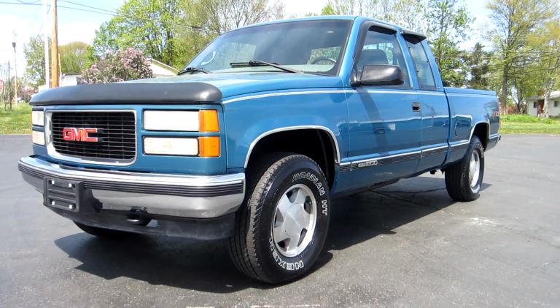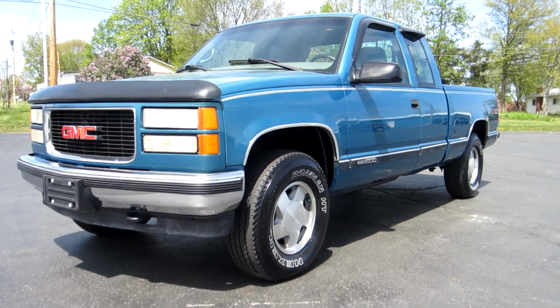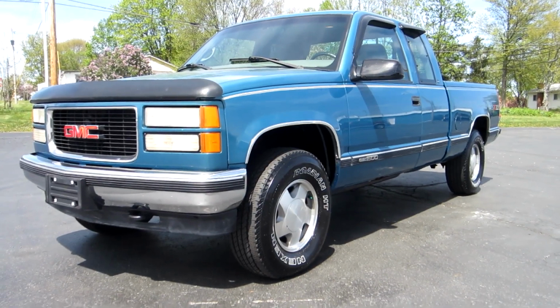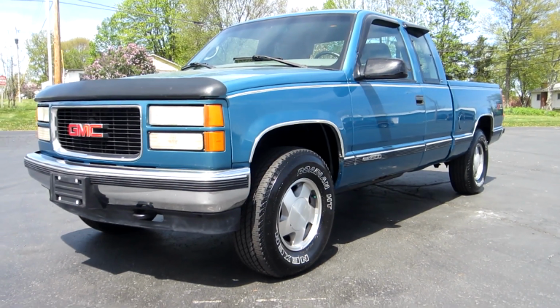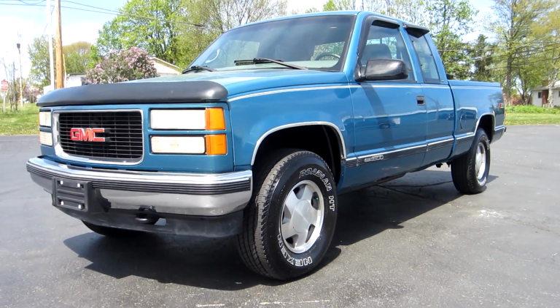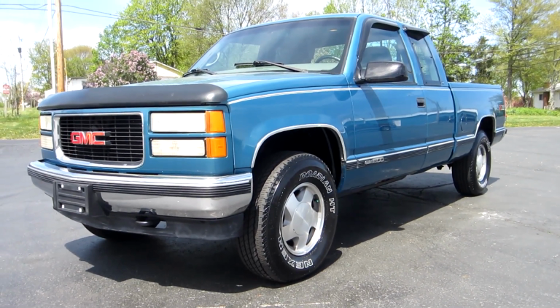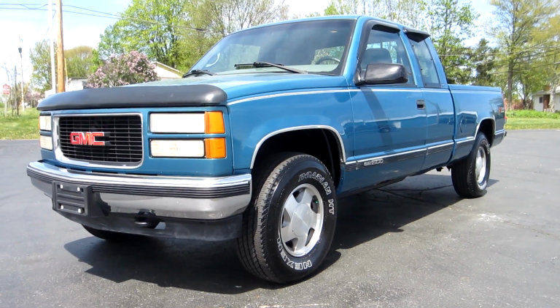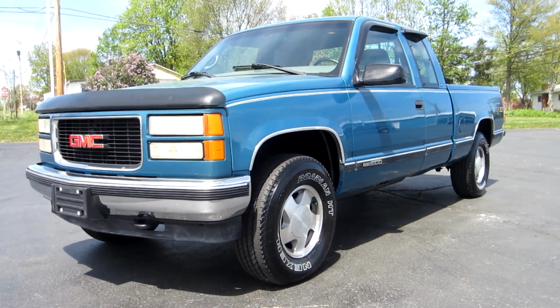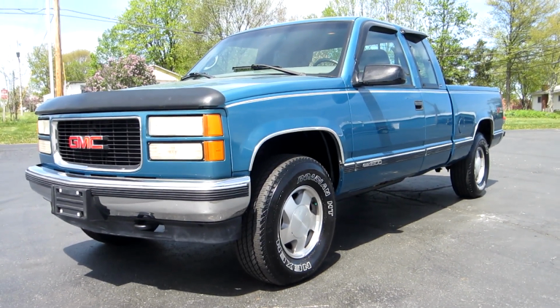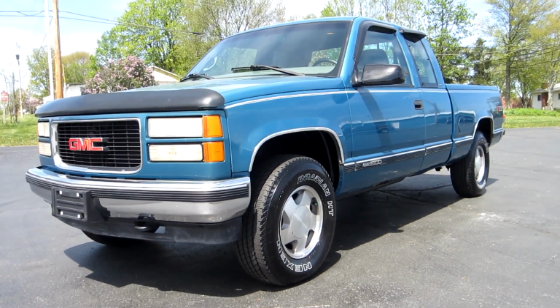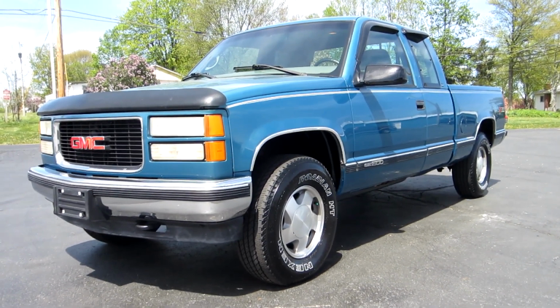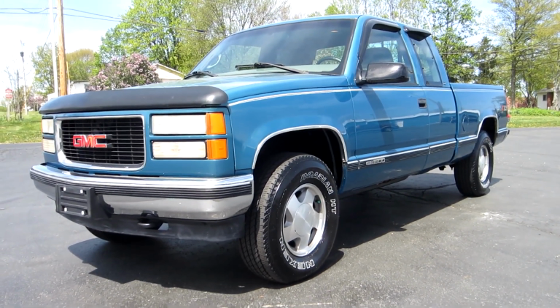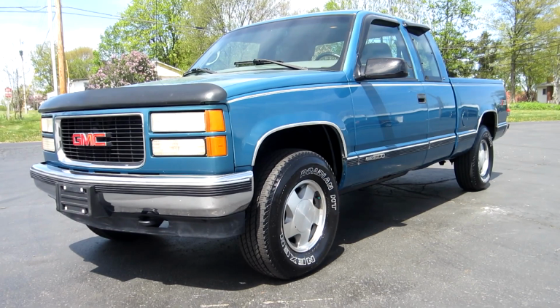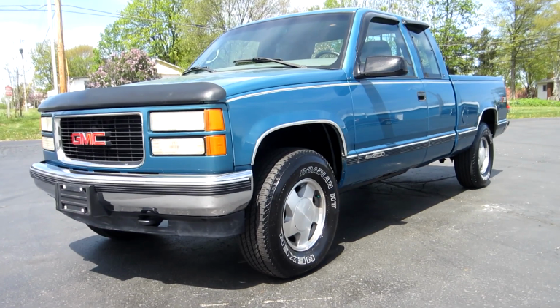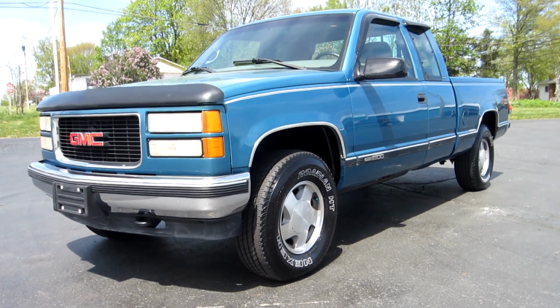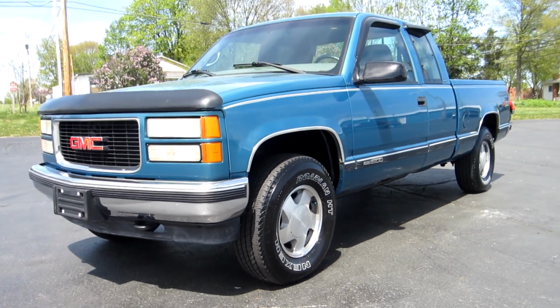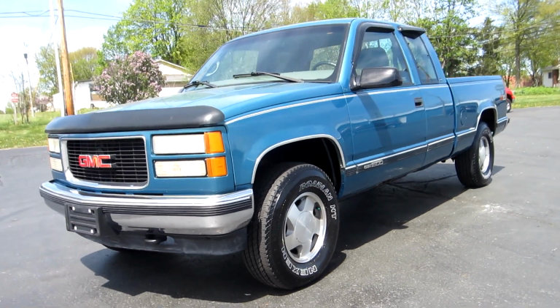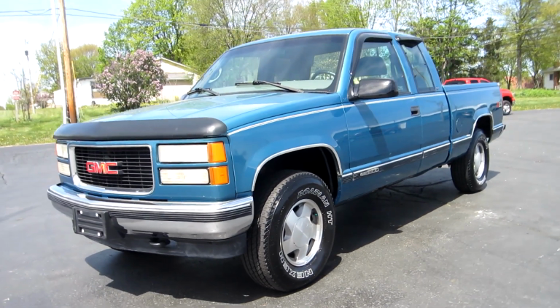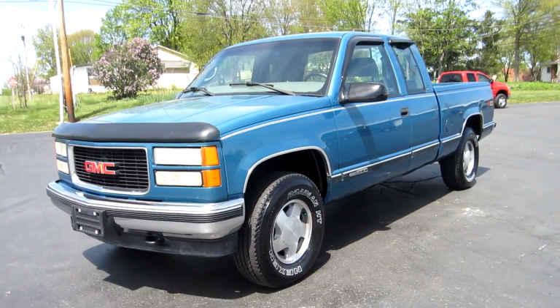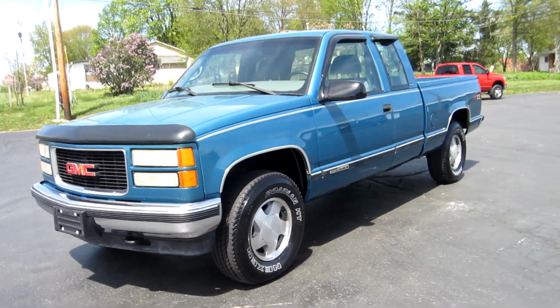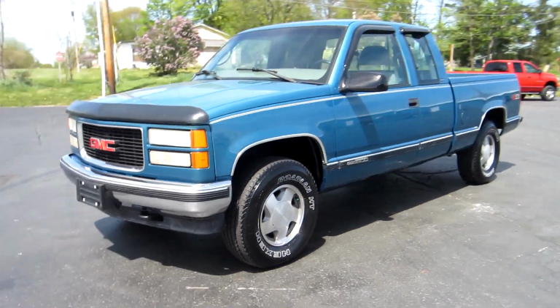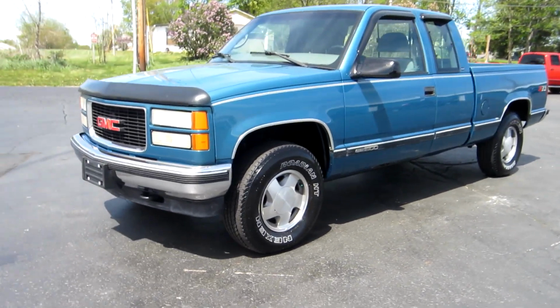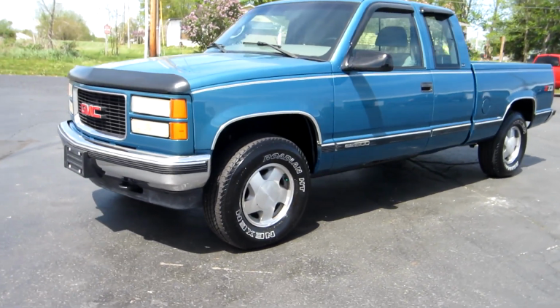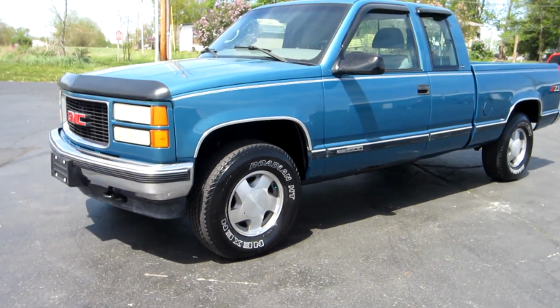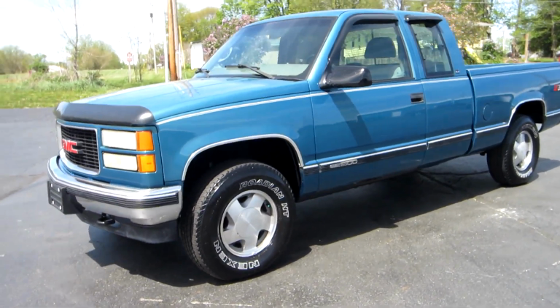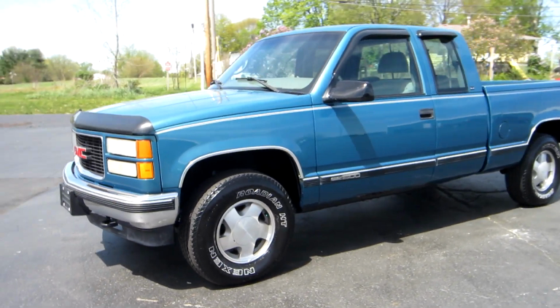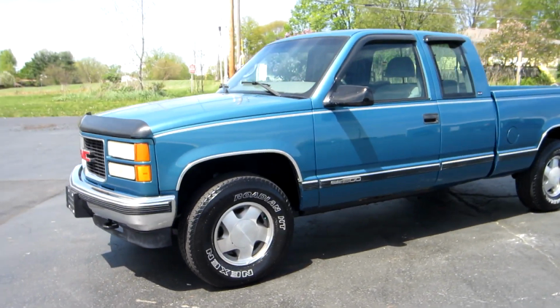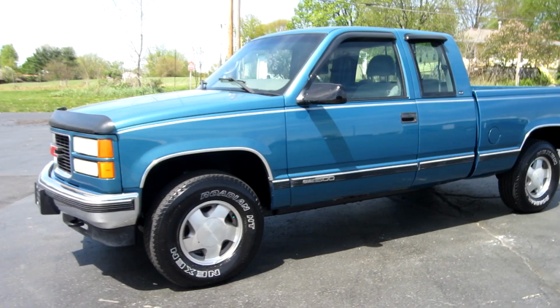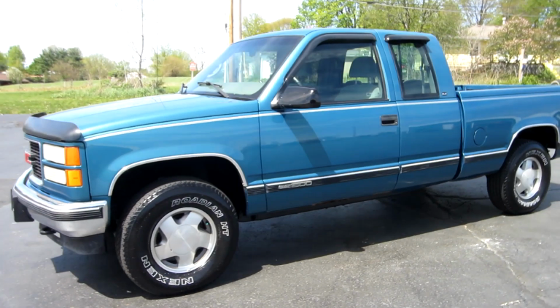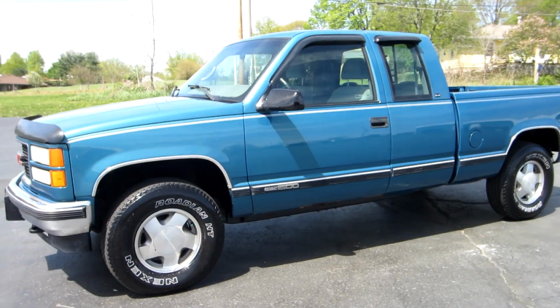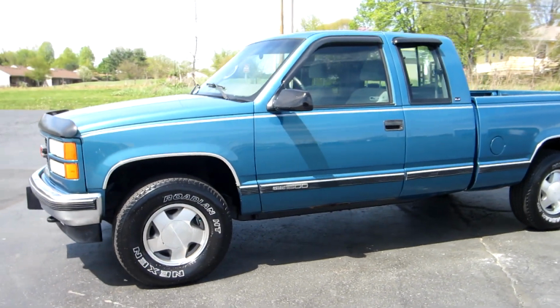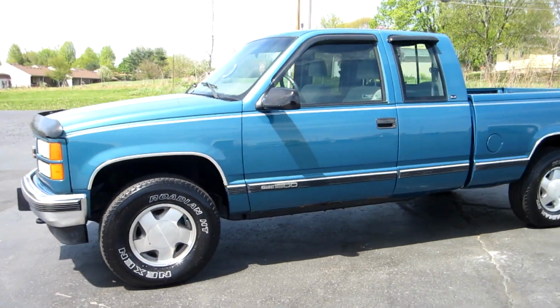Hi everyone, this is John from The Car Company and this is our 1998 GMC 1500. This is an extended cab, short bed, Z71 package.